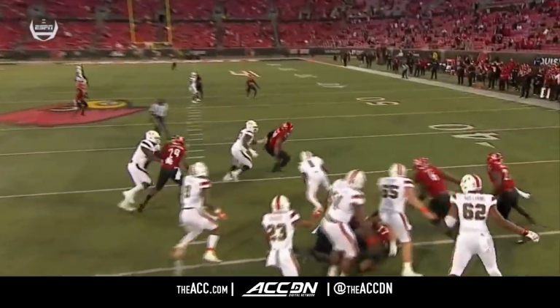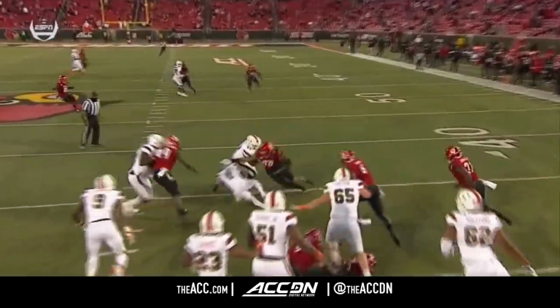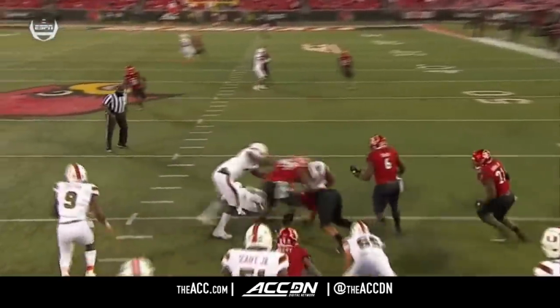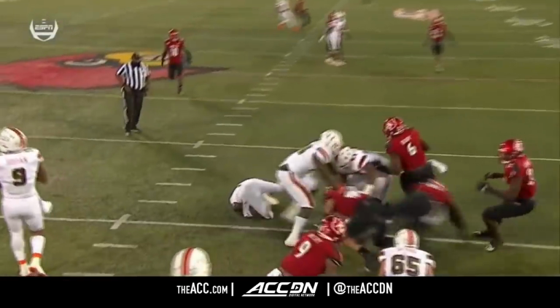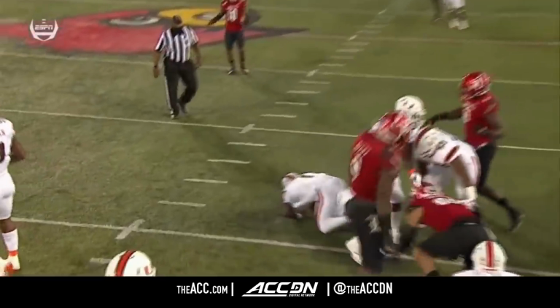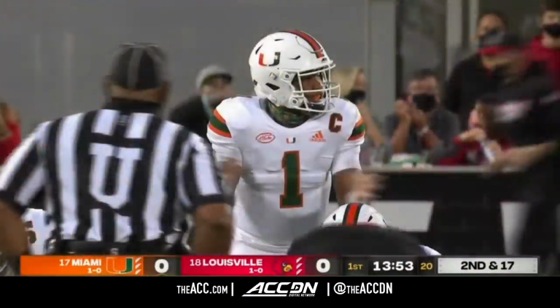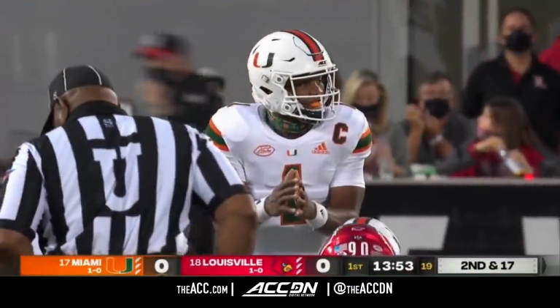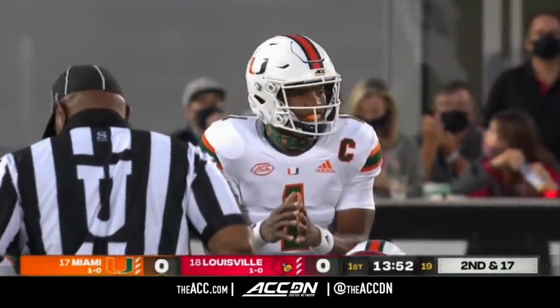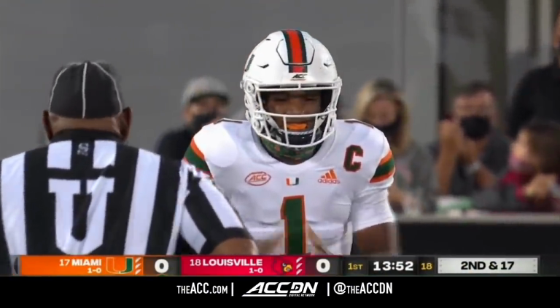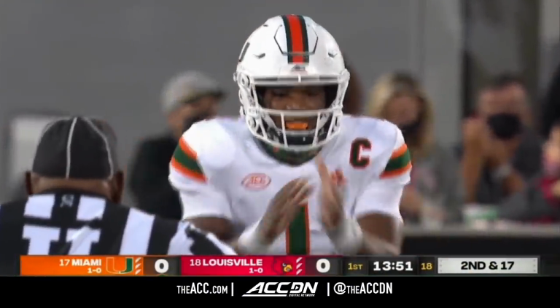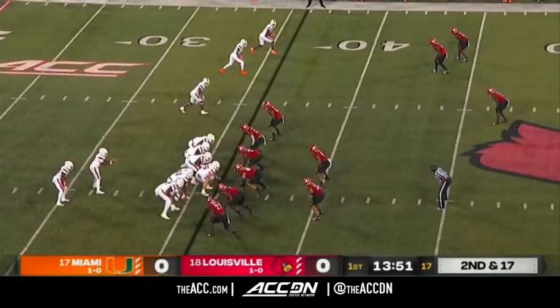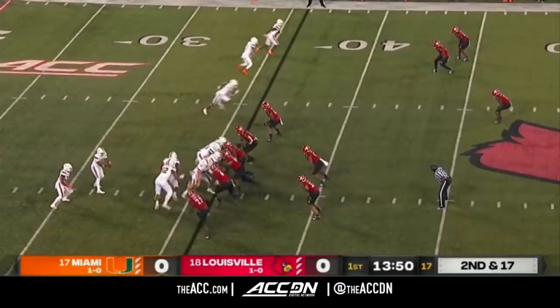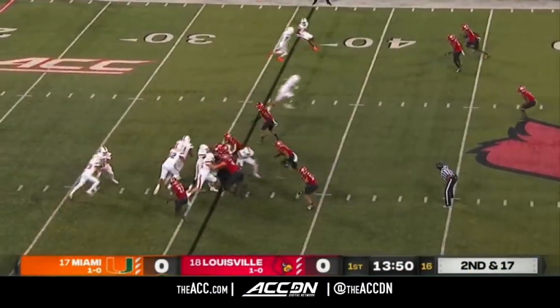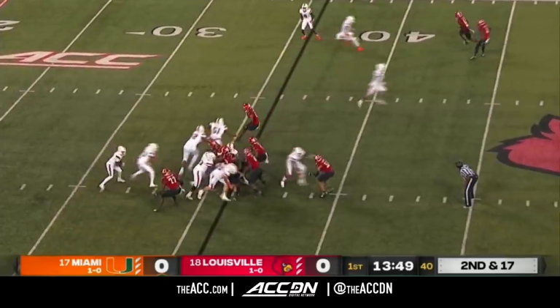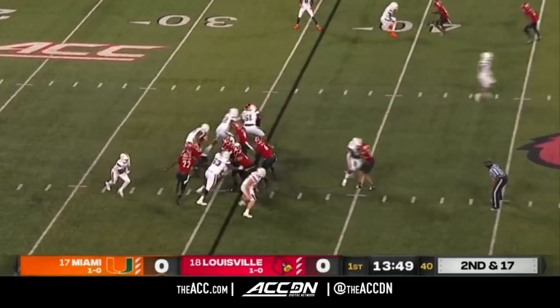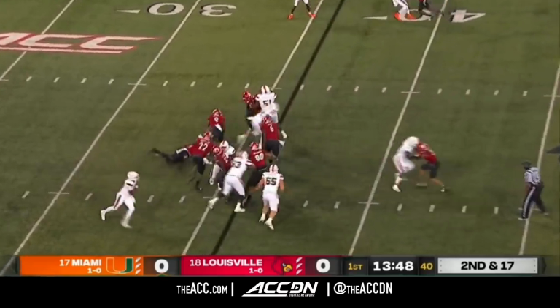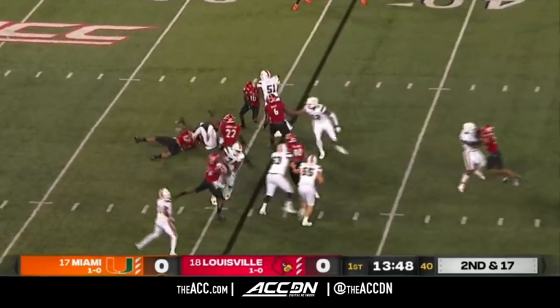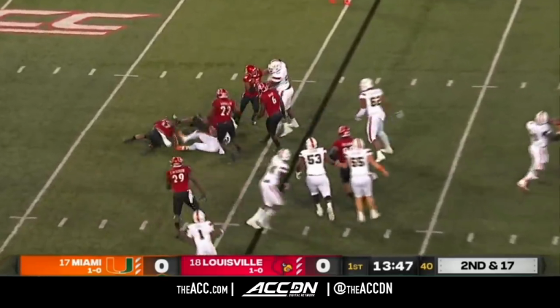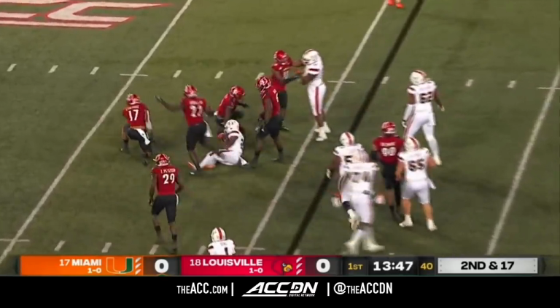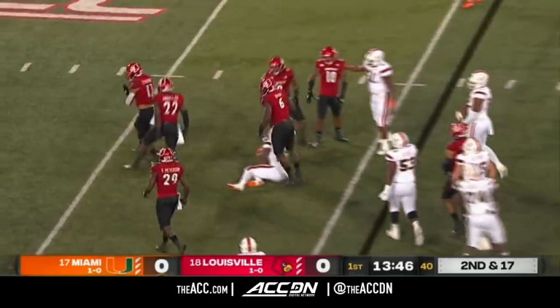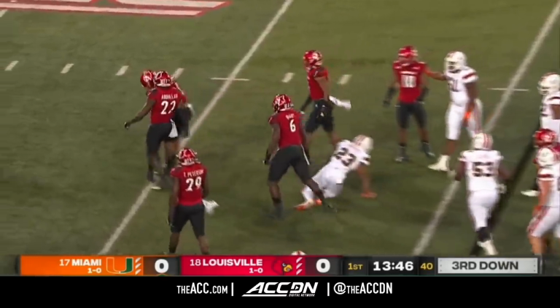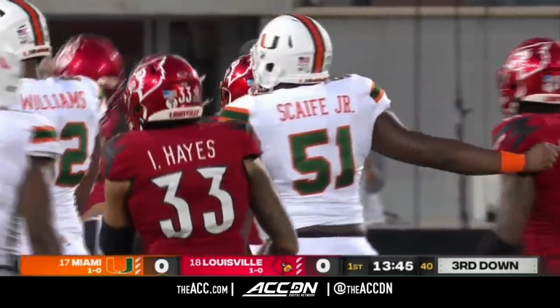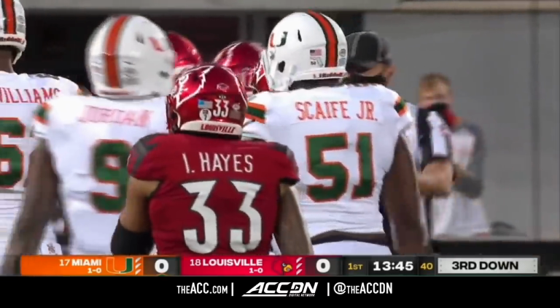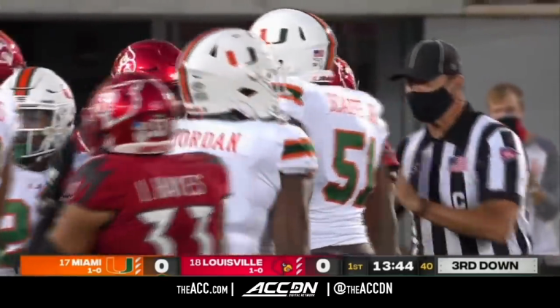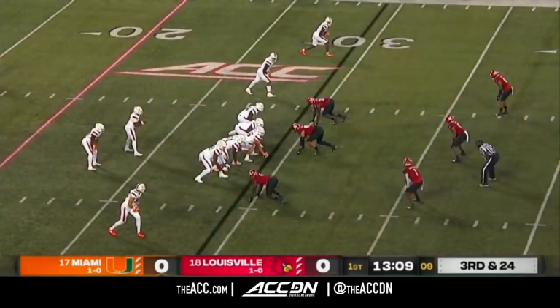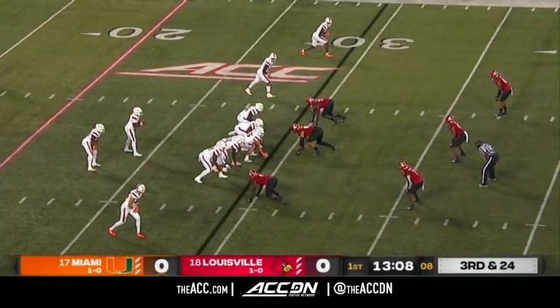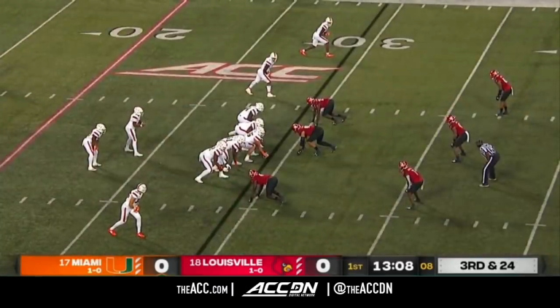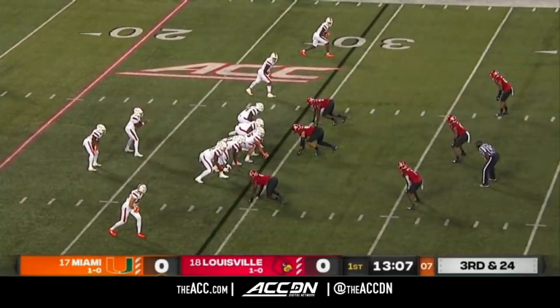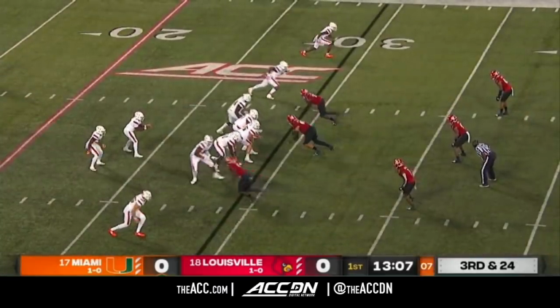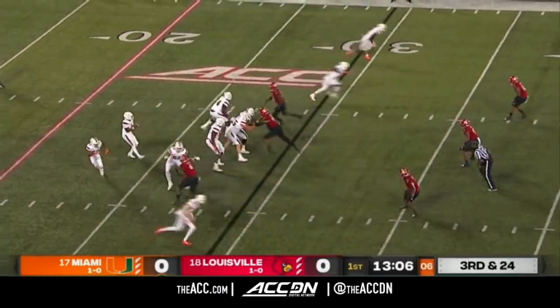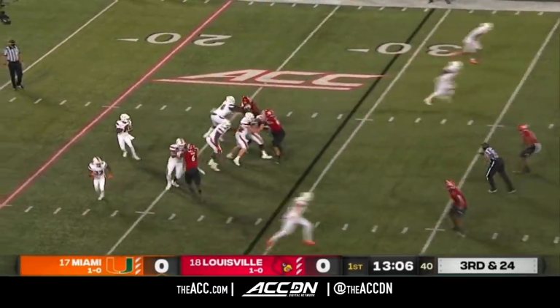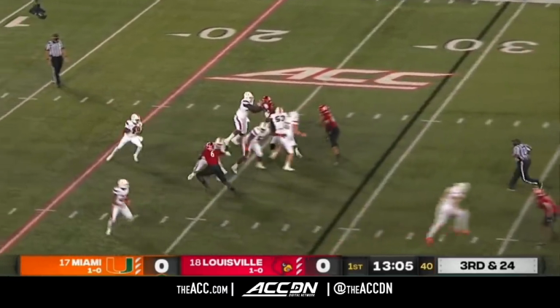One of the things they know they have to do — if you're Brian Brown, the defensive coordinator, you've got to bring pressure on D'Eriq King. And they swarm the ball carrier behind the line. That's Cam Harris.